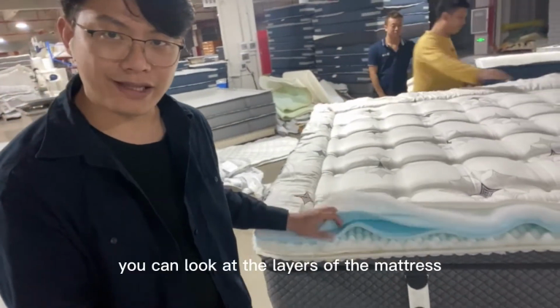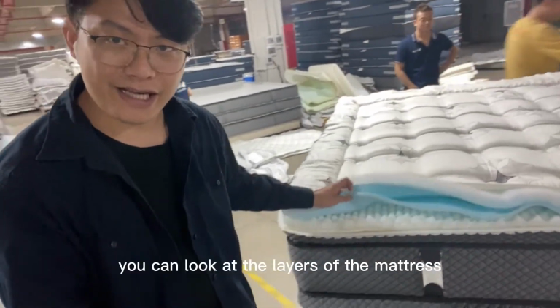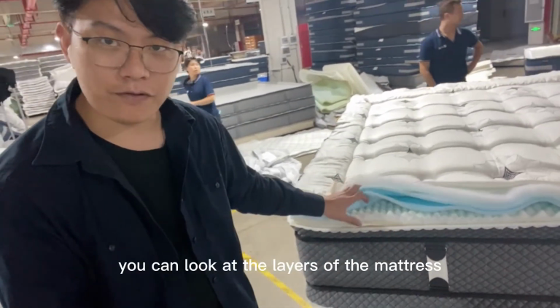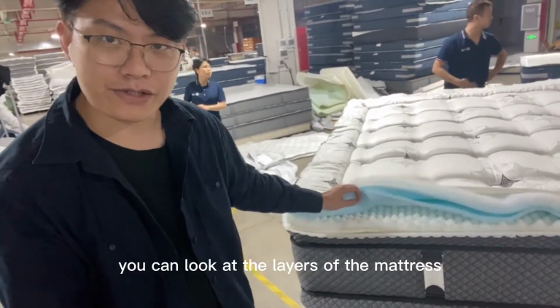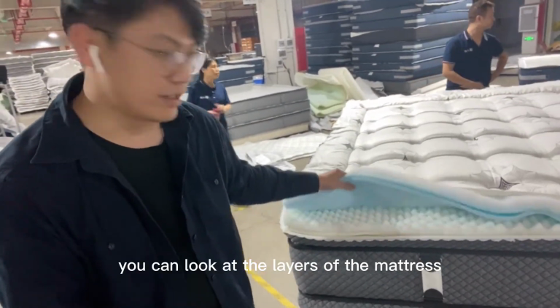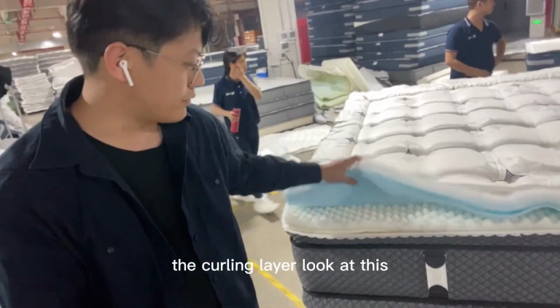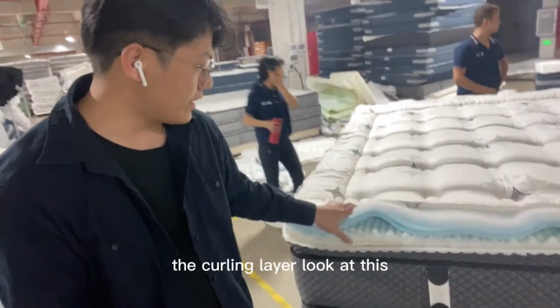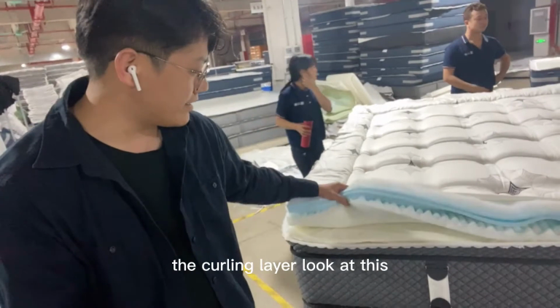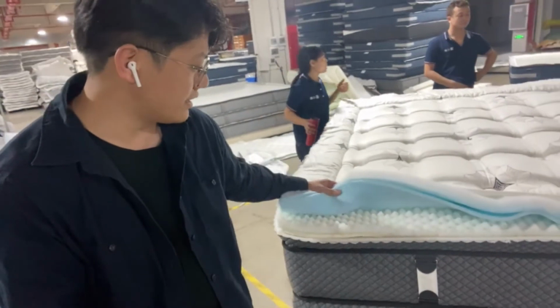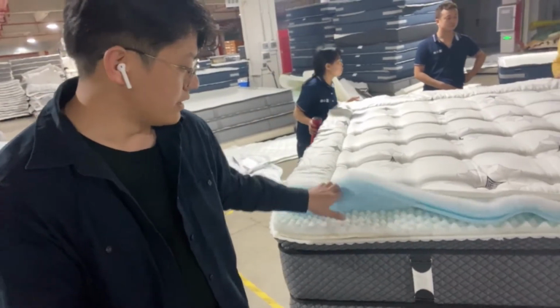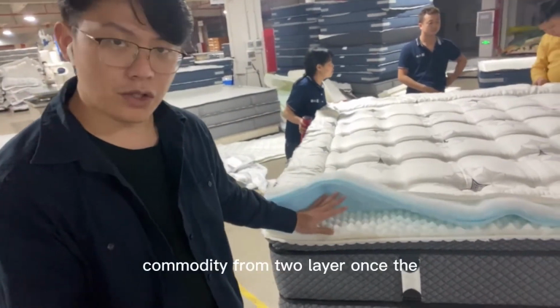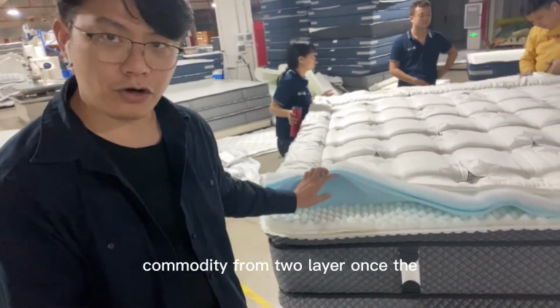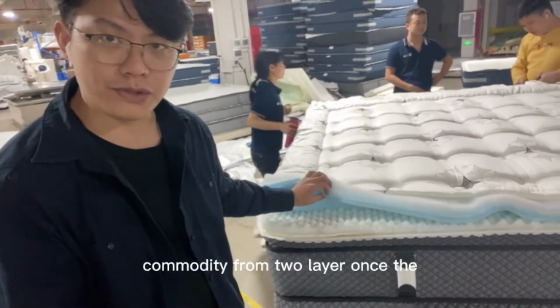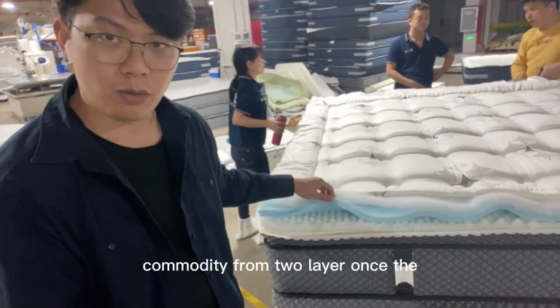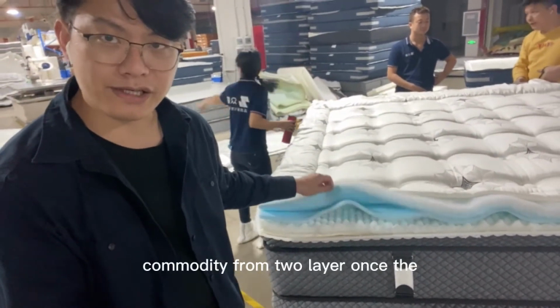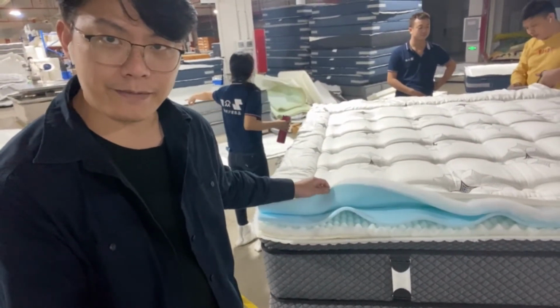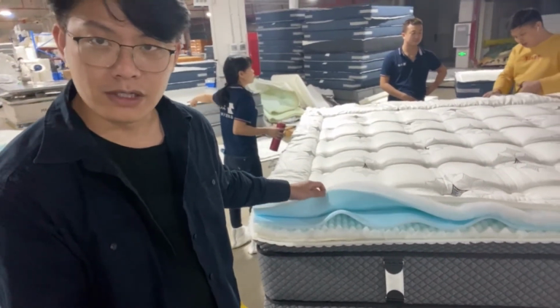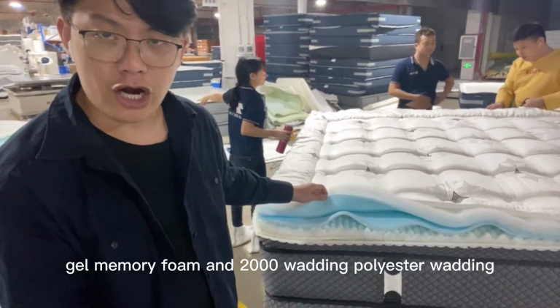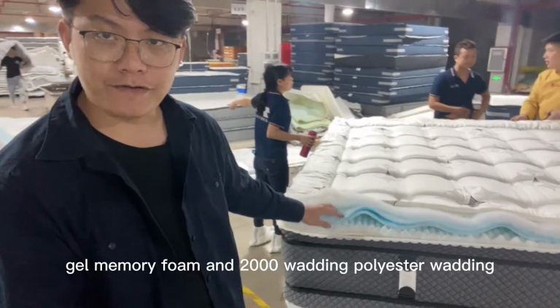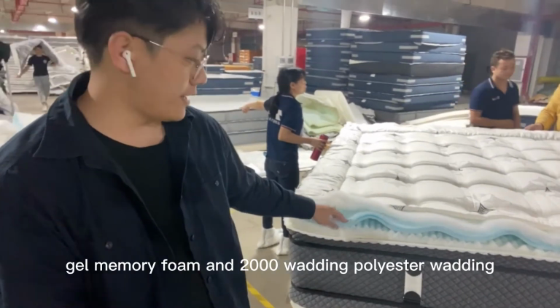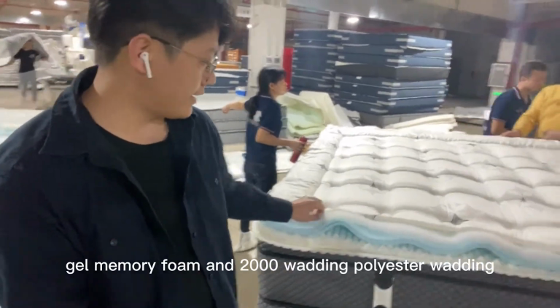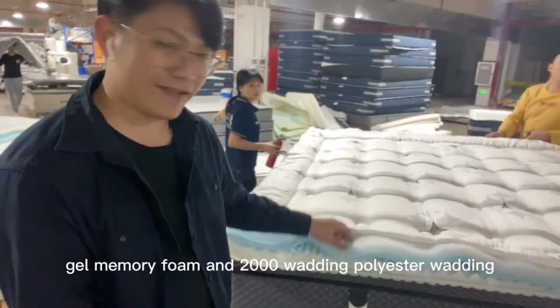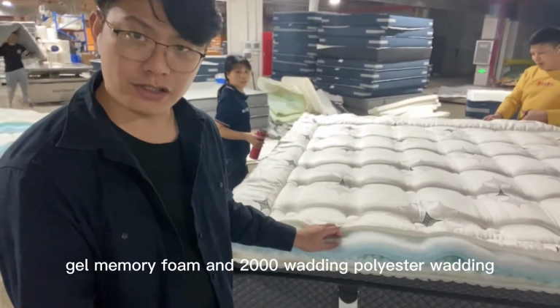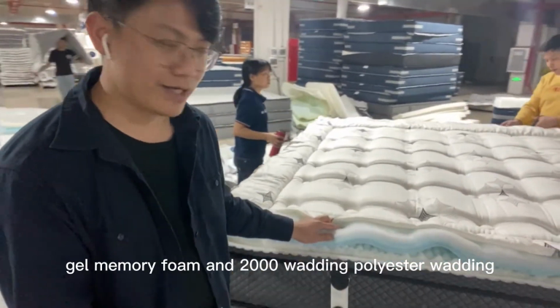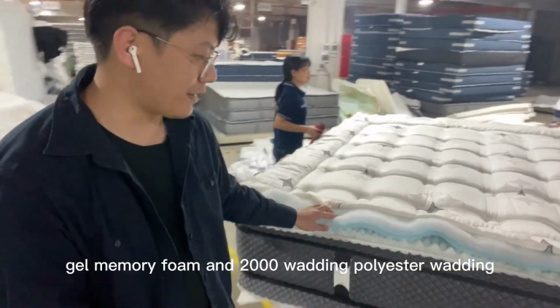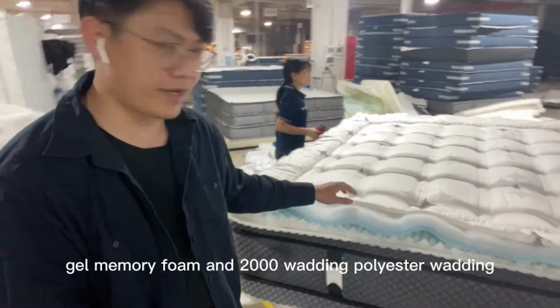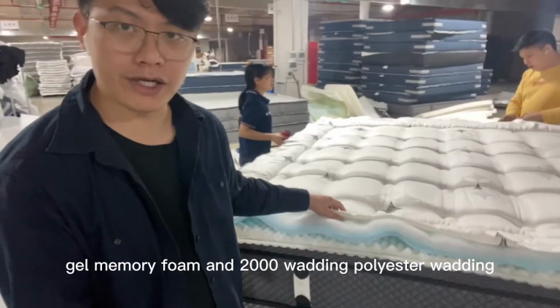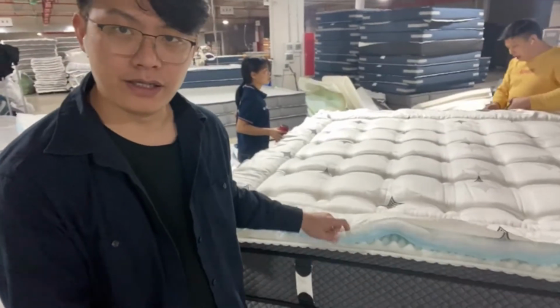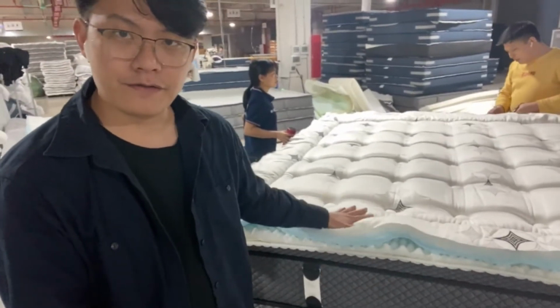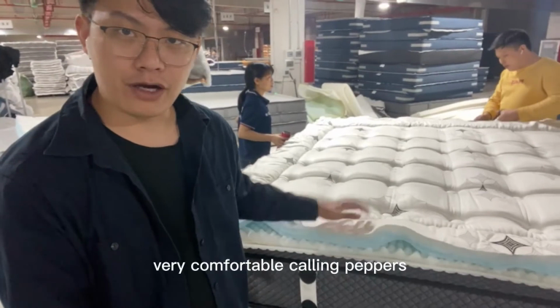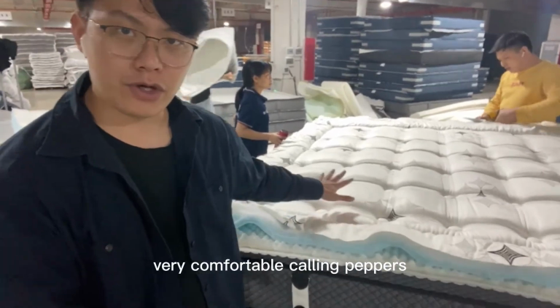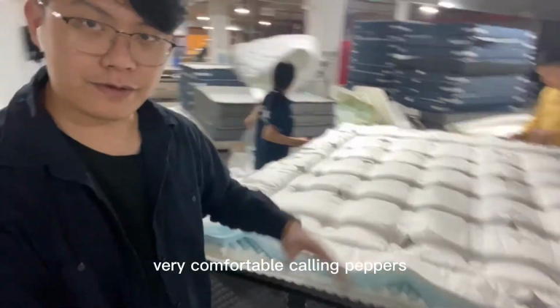Look at the layers of the mattress - the cooling layer, the cooling foam, two layers: one support layer and gel memory foam. And 2000 individual pocket springs - very comfortable and cooling fabric.